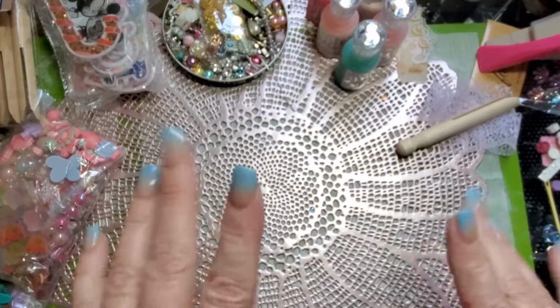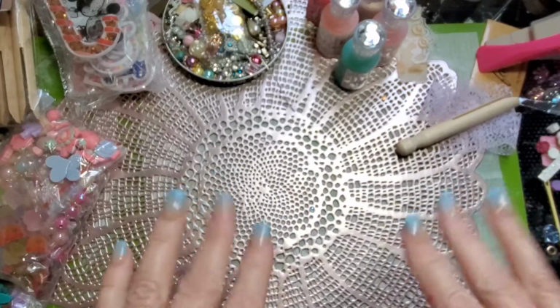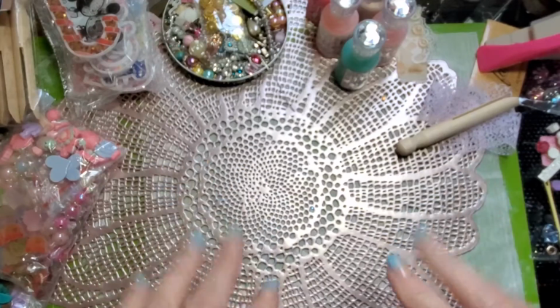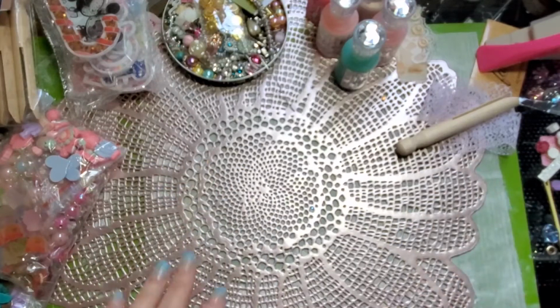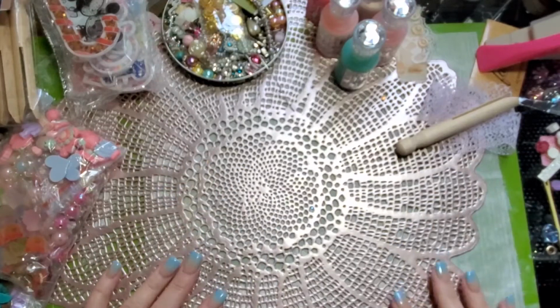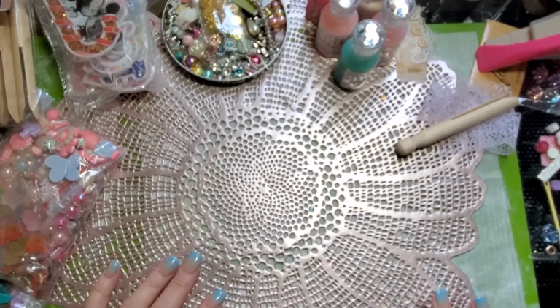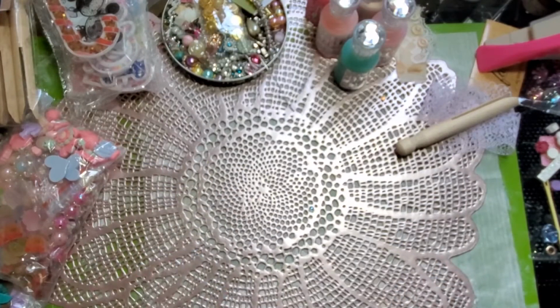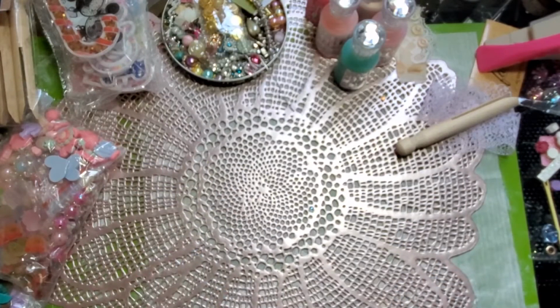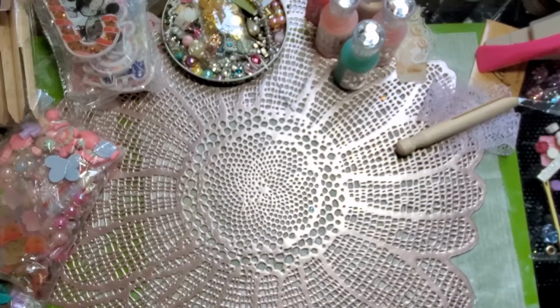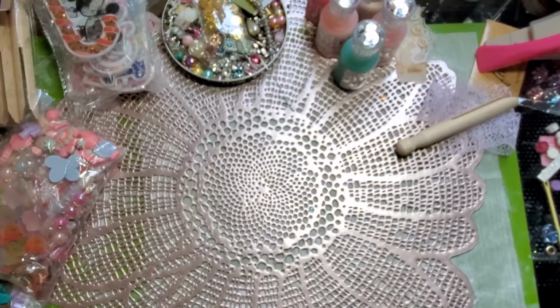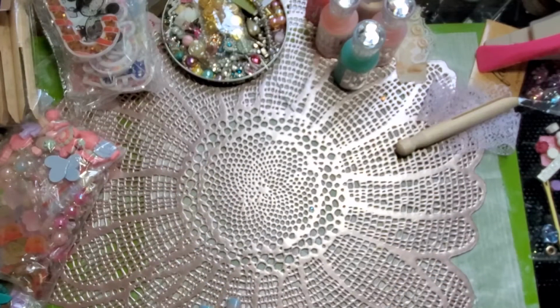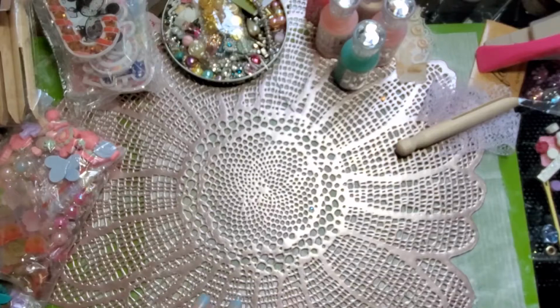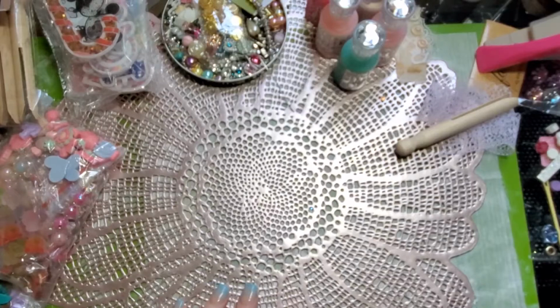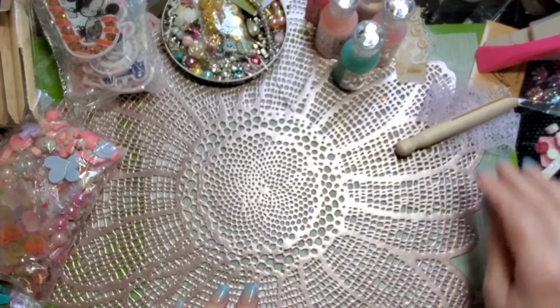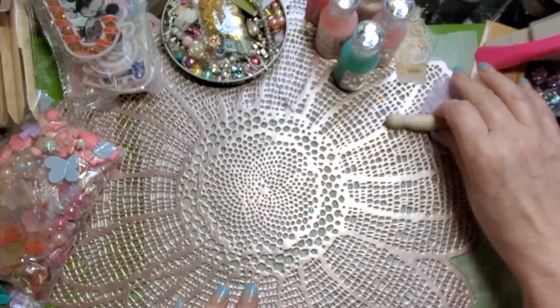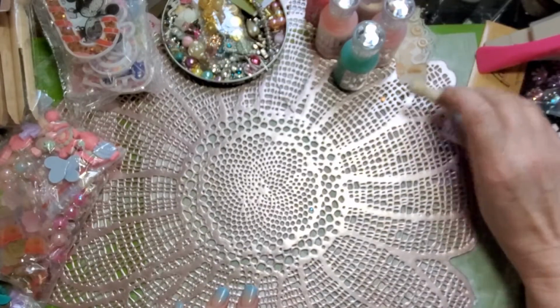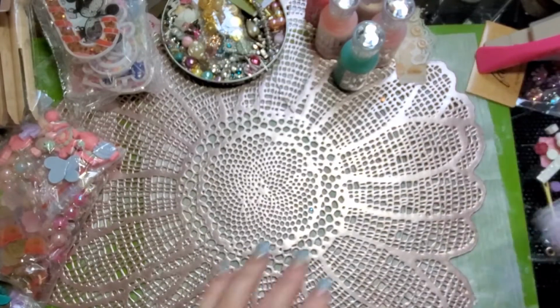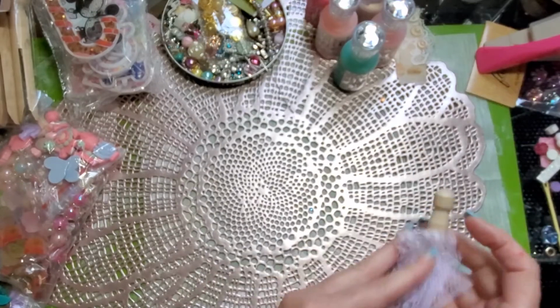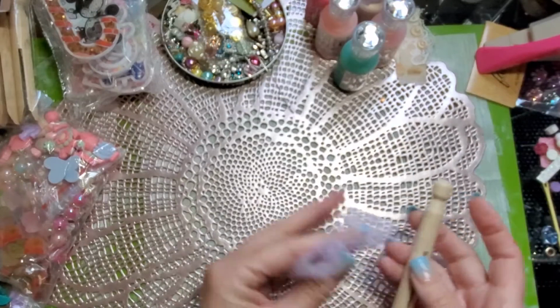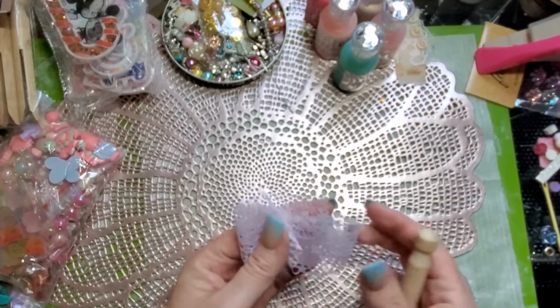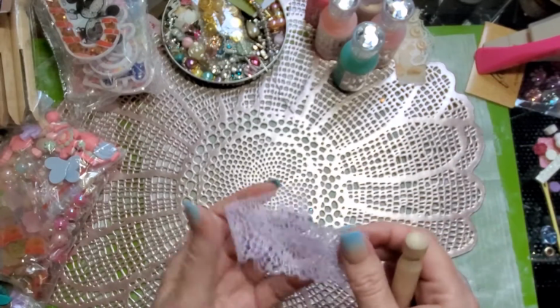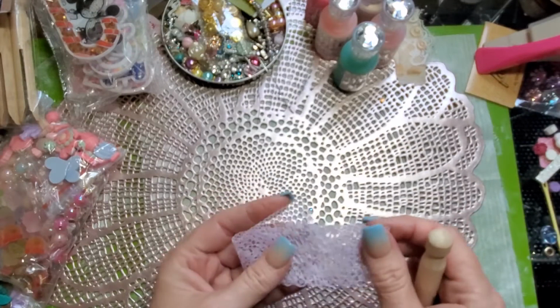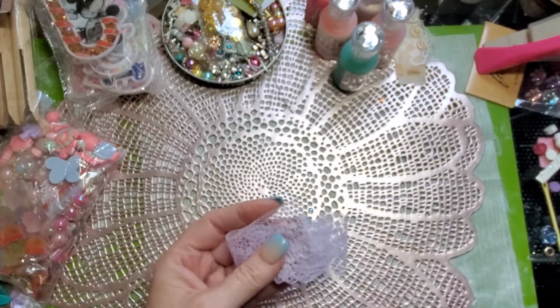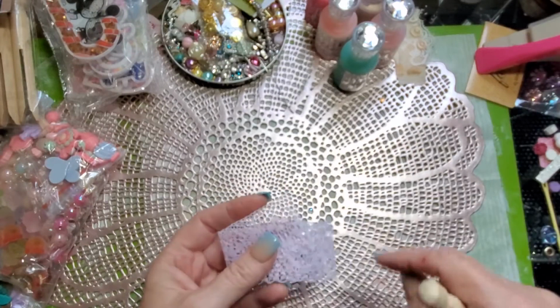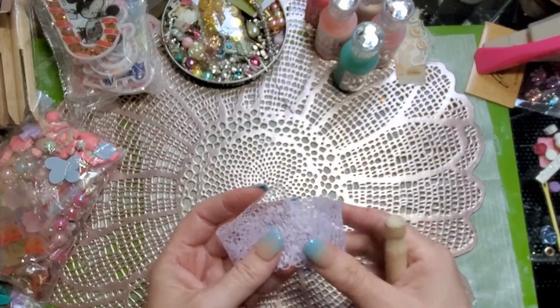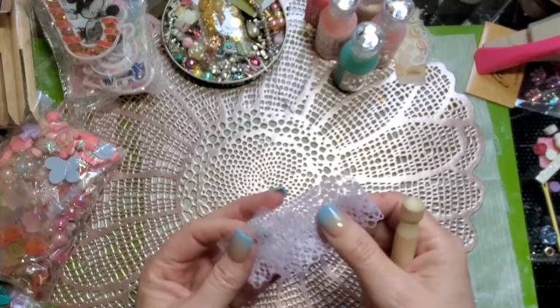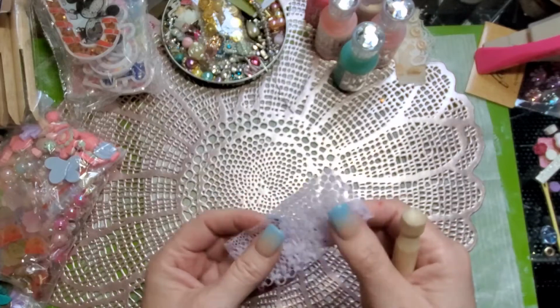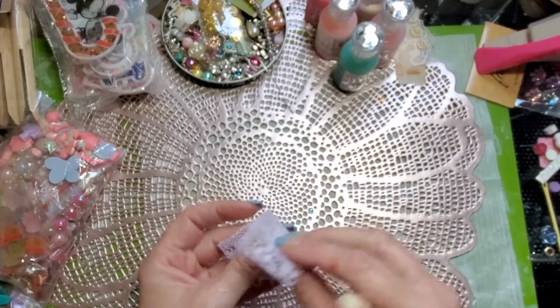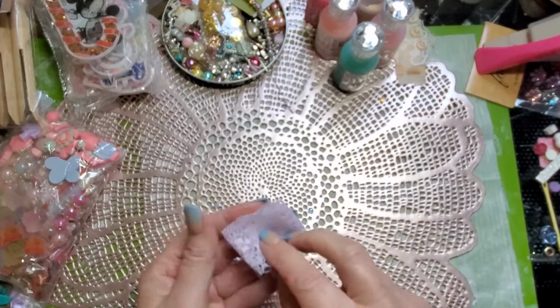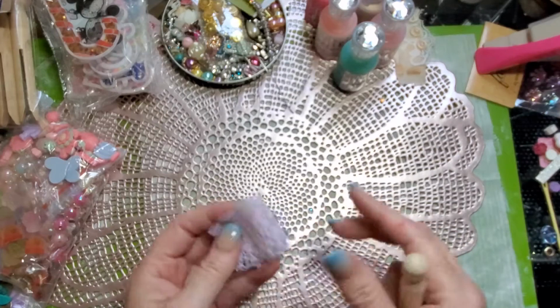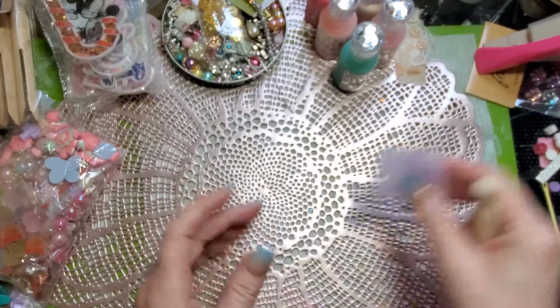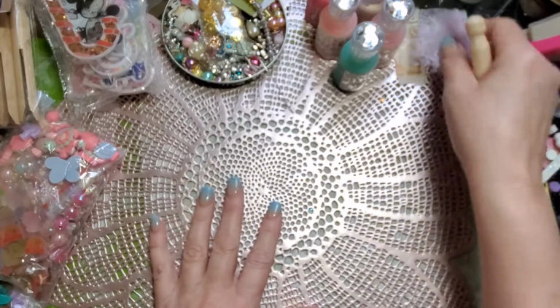Hi everybody, it's Misty with A Unique Treasure. I just wanted to come on and do a quick share. I am busy packing up the house and getting ready for other packers to come in and get us moved.